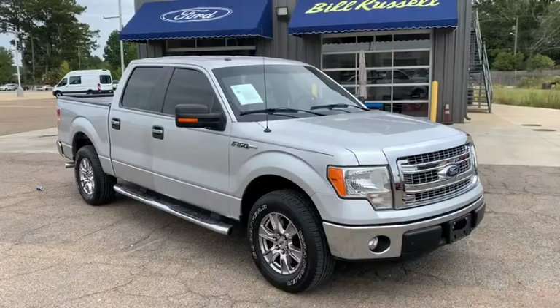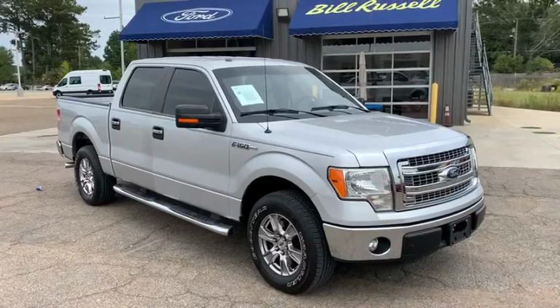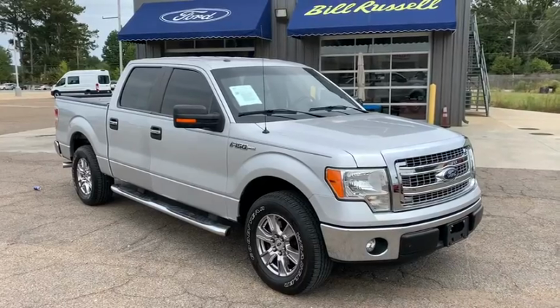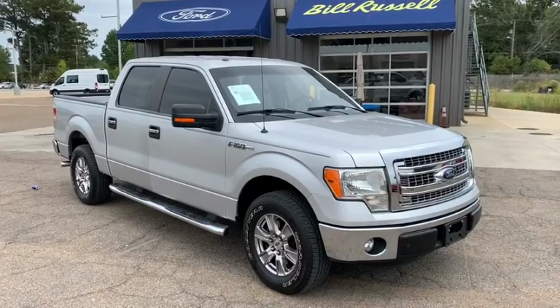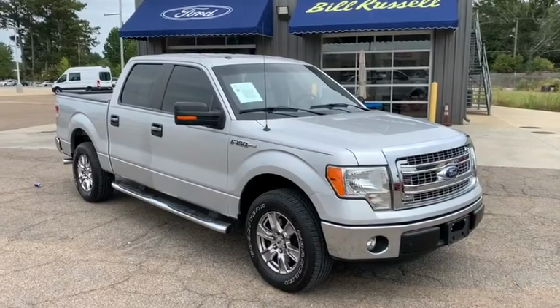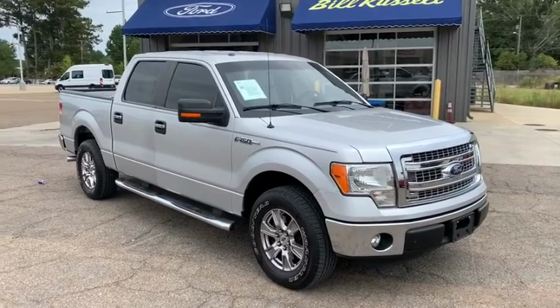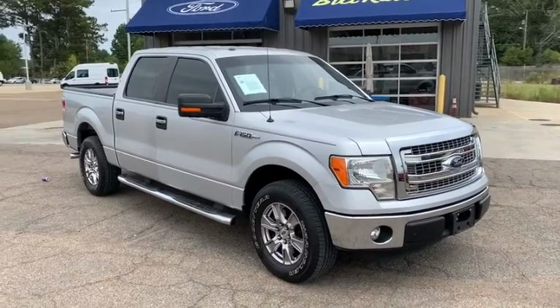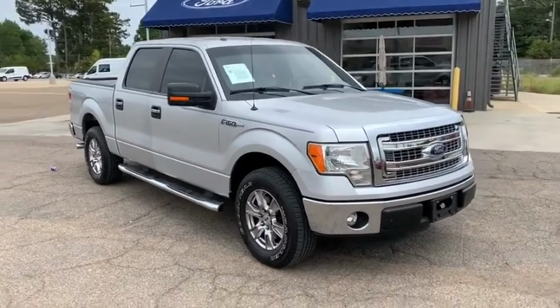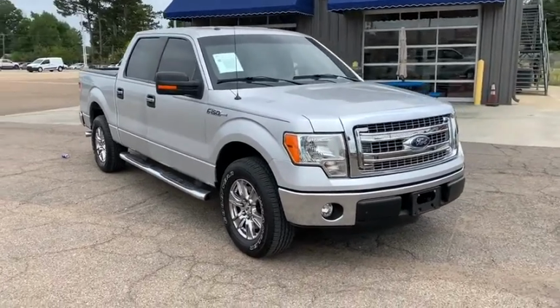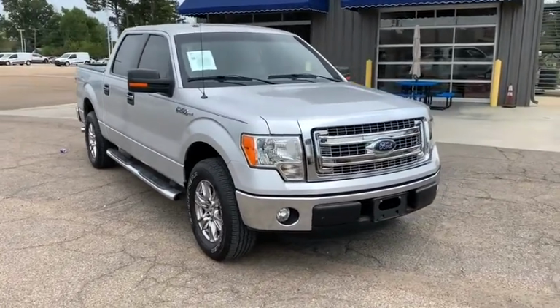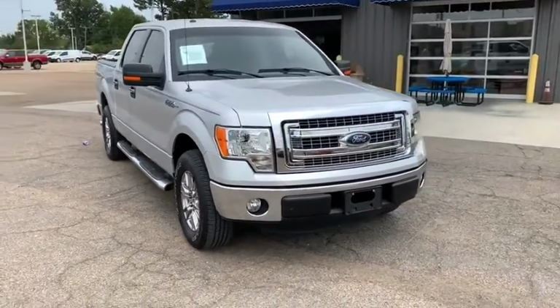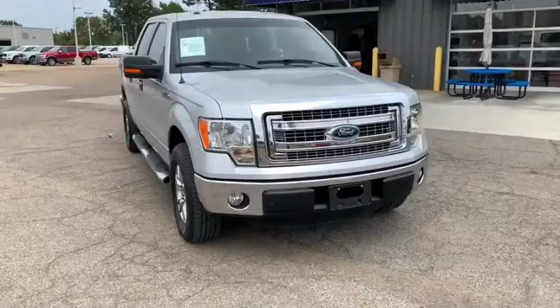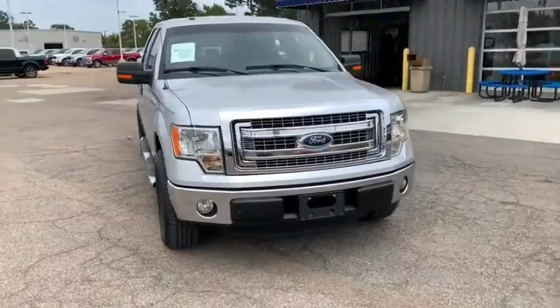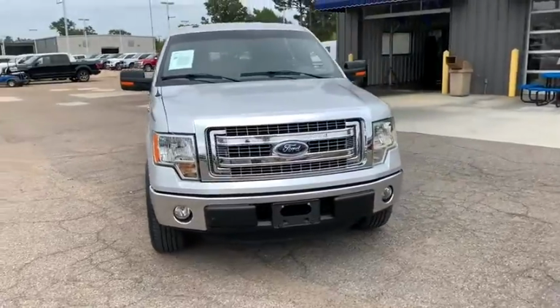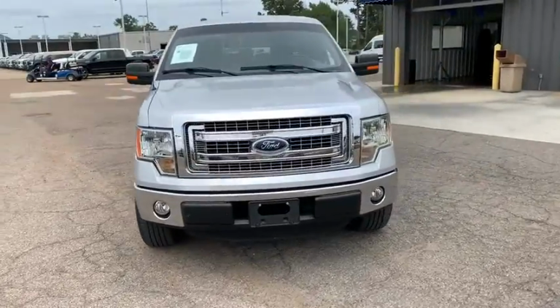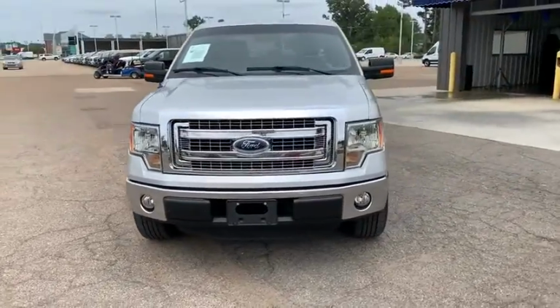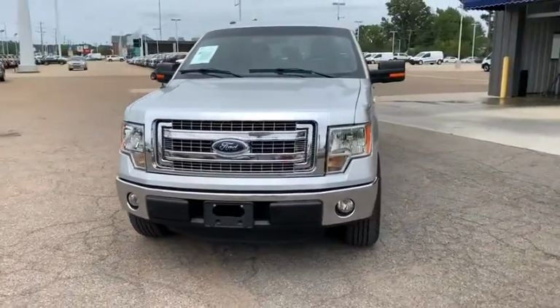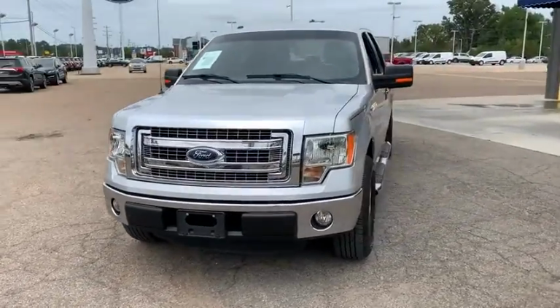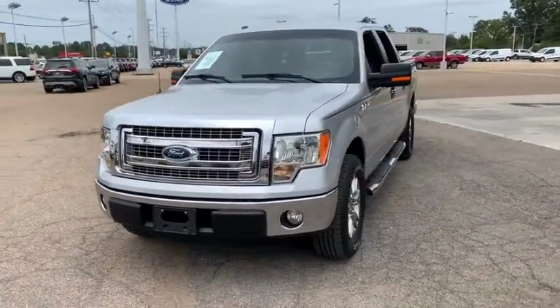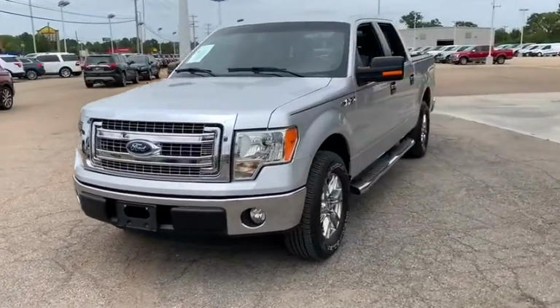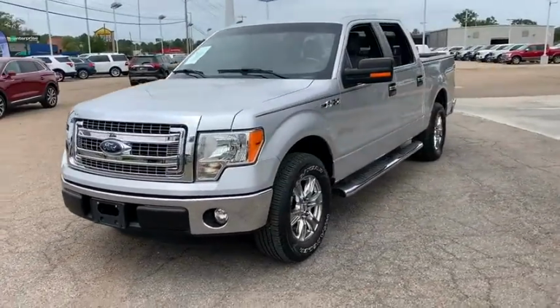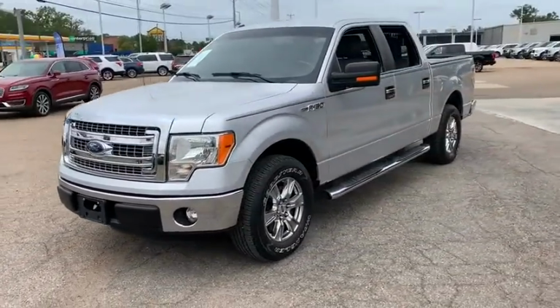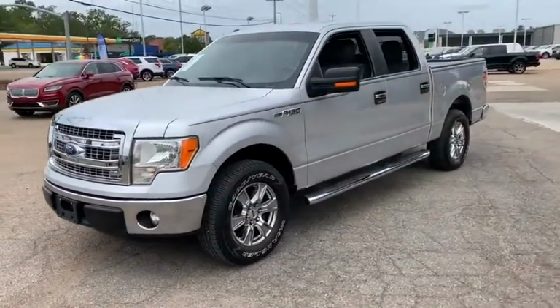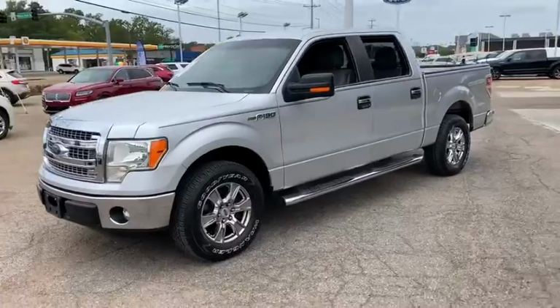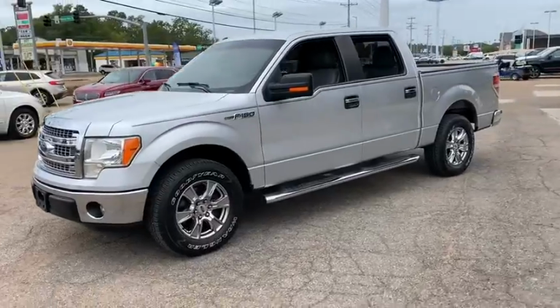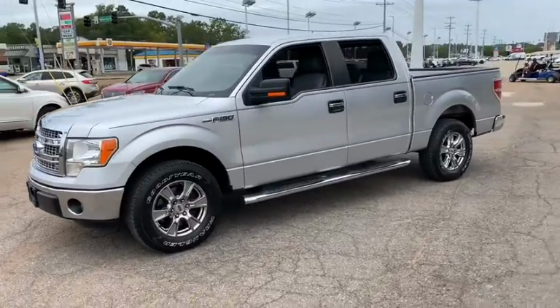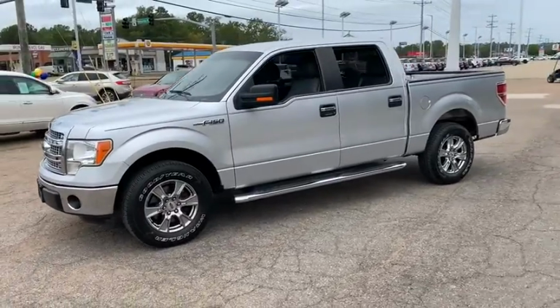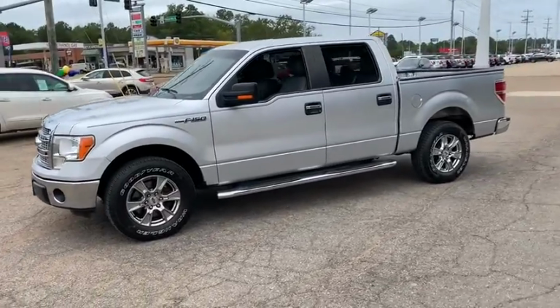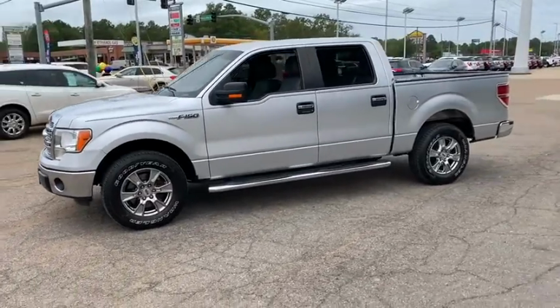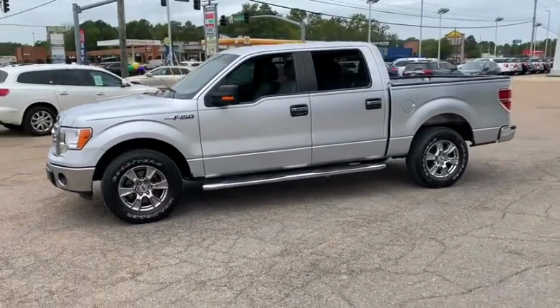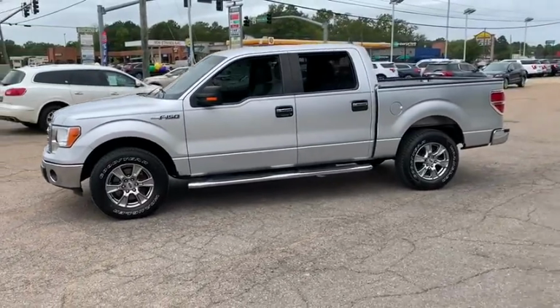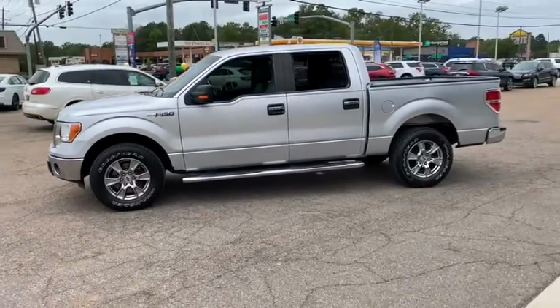Come test drive the 2014 Ford F-150. A Ford F-150 knows how to handle any situation. It's built to follow orders. No whining. This vehicle has less than 85,000 miles.